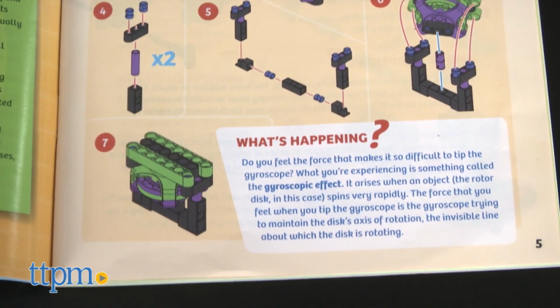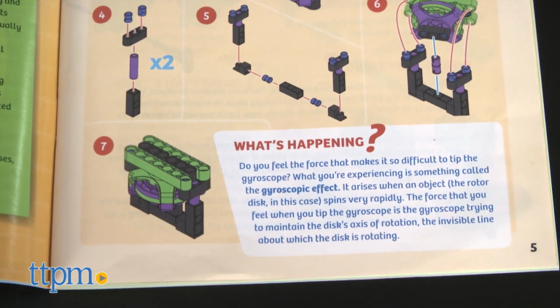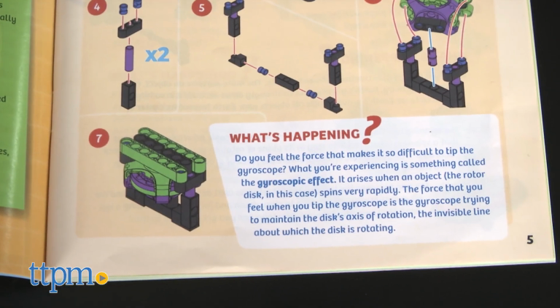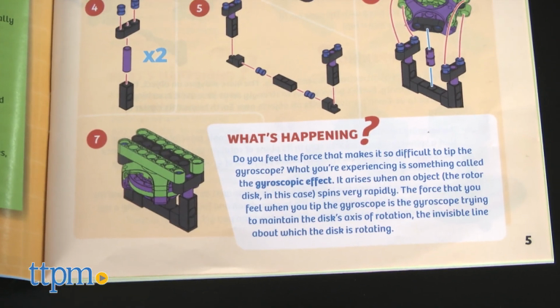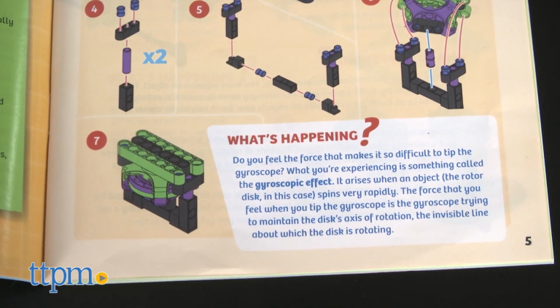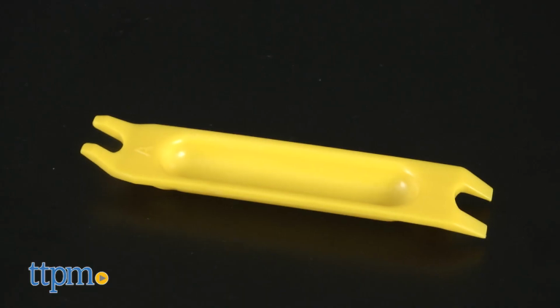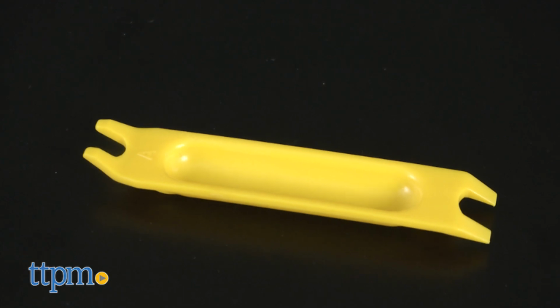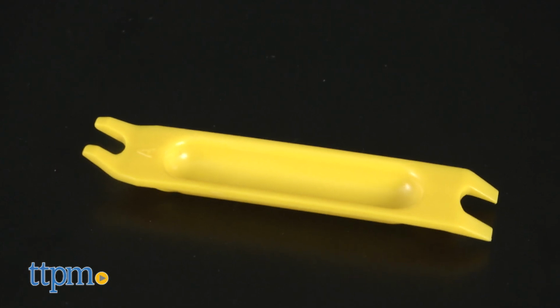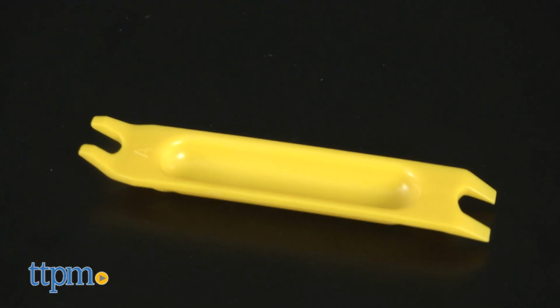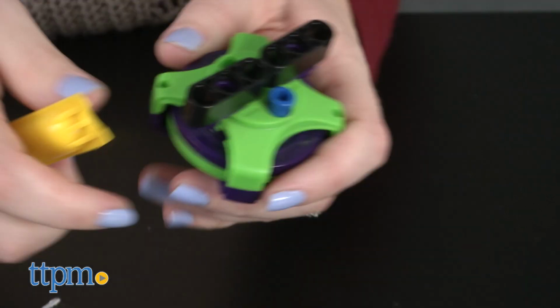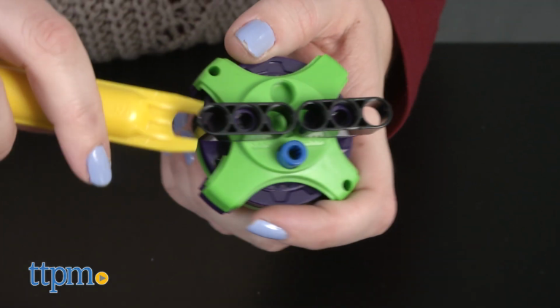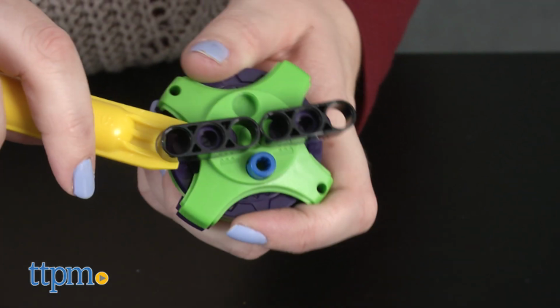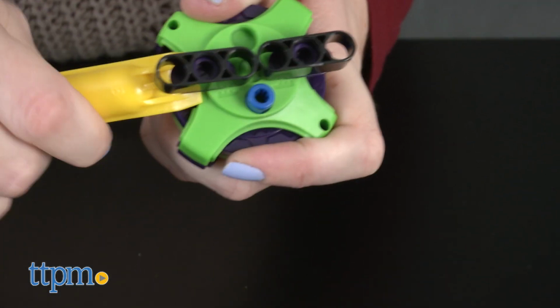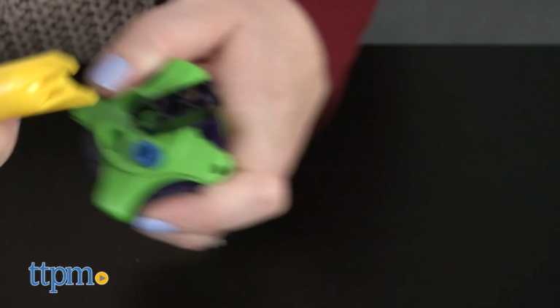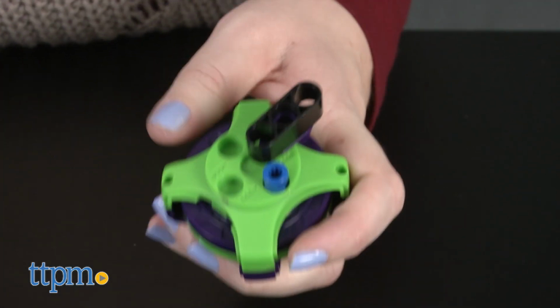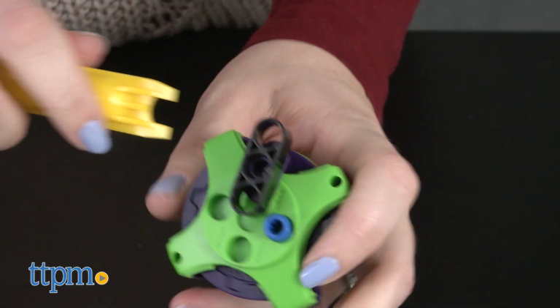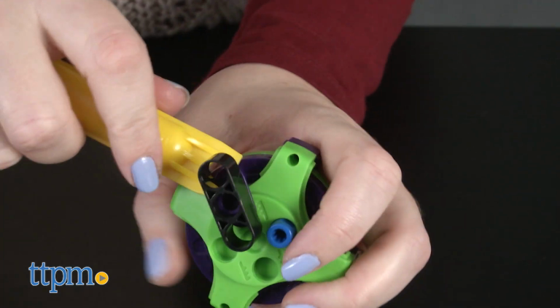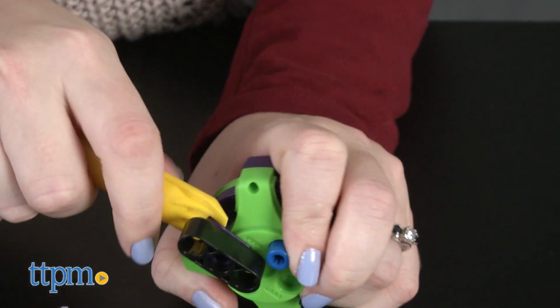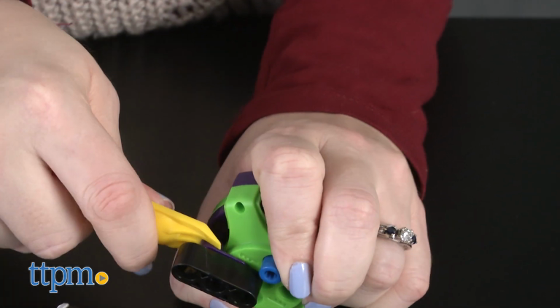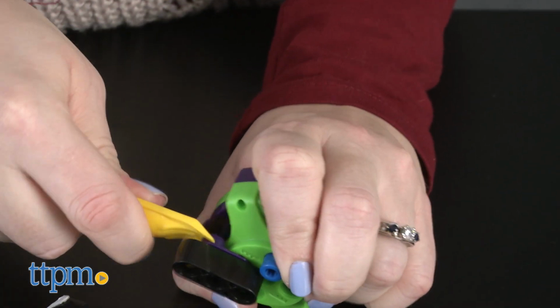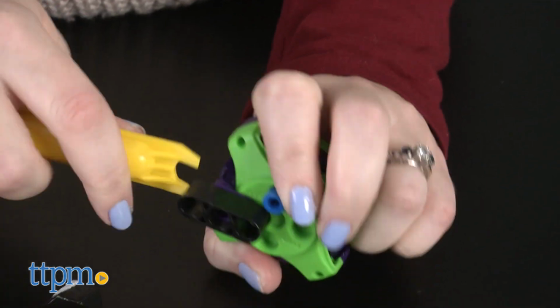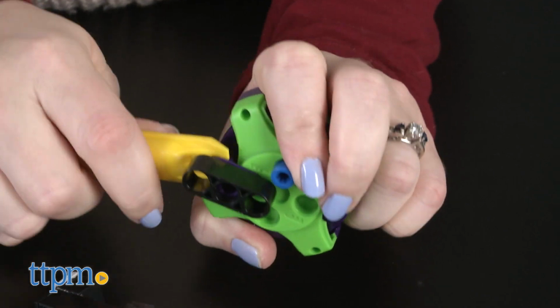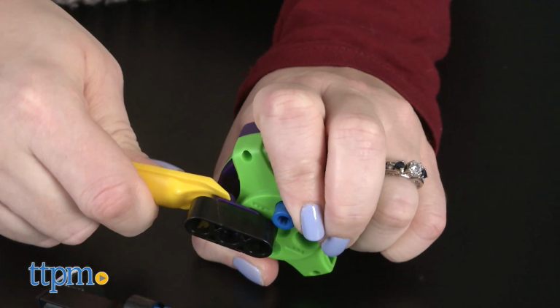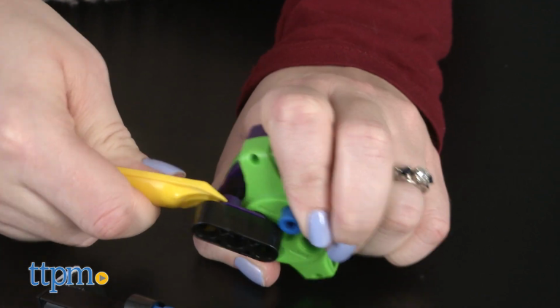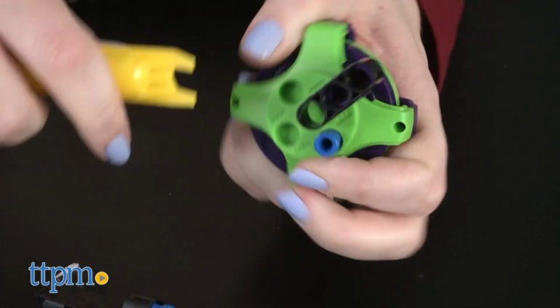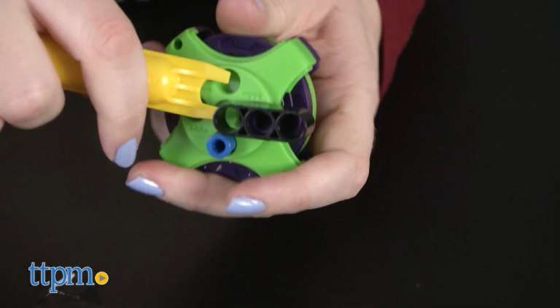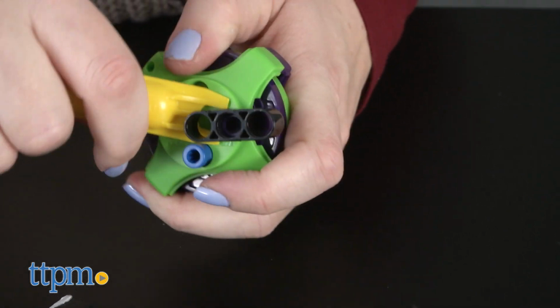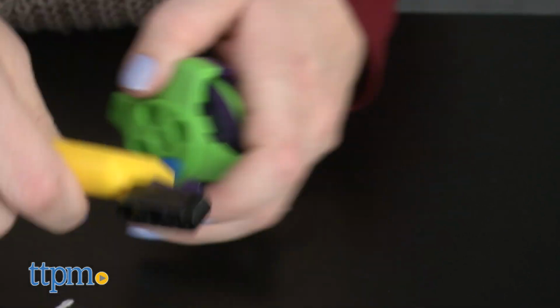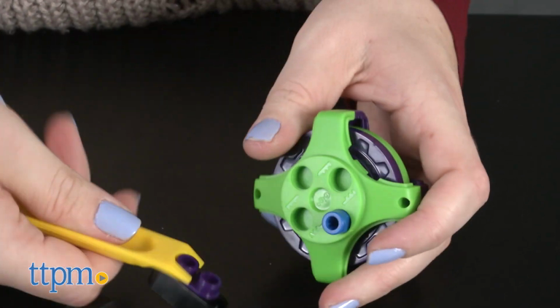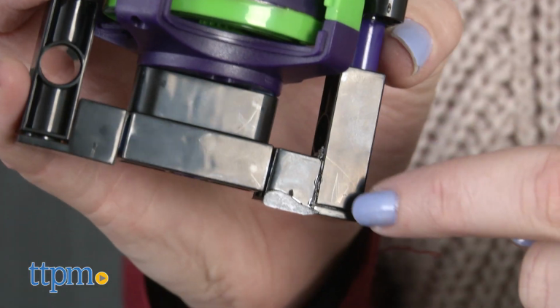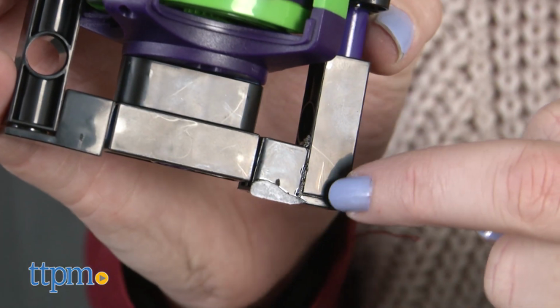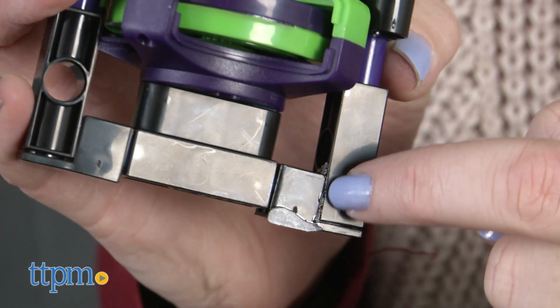Also, when rebuilding one model into another, there's a handy tool that makes taking the pieces apart much easier. We highly recommend that you use this, and be careful, because one of our pieces broke in the process of taking a model apart.